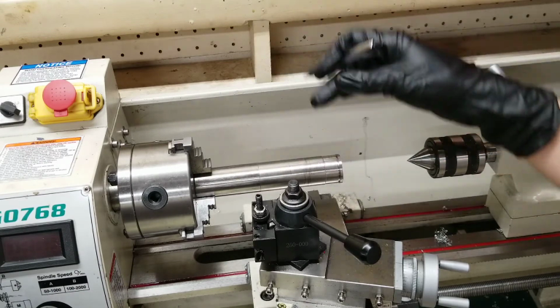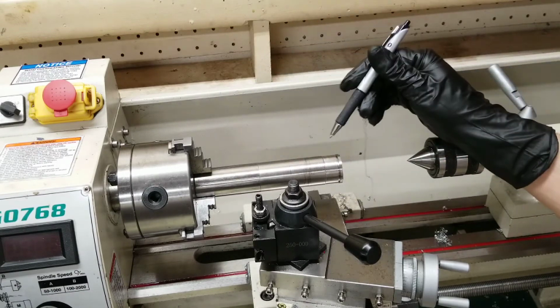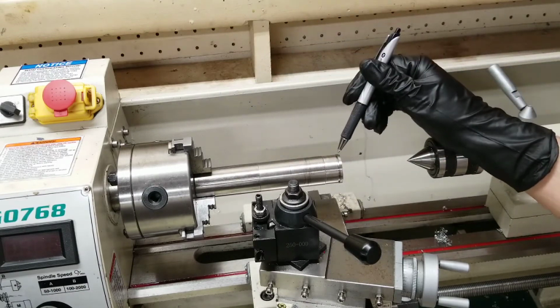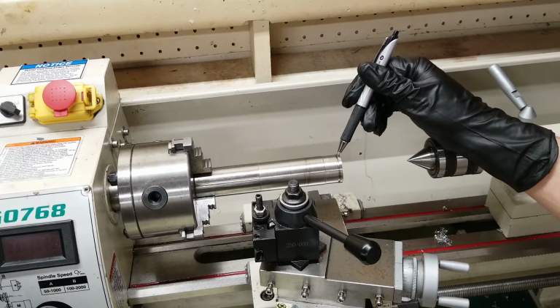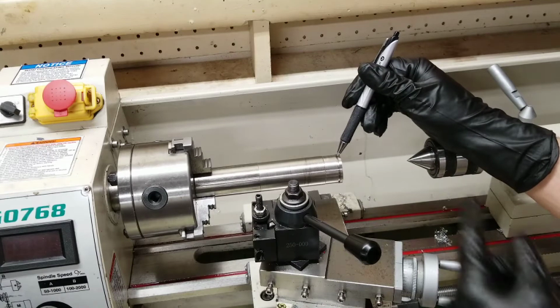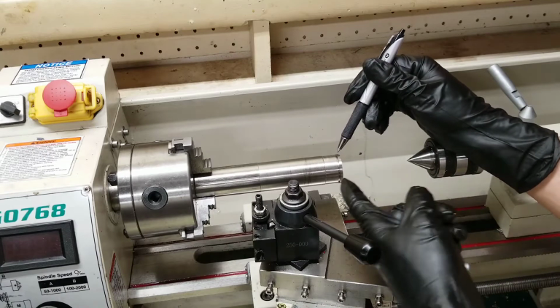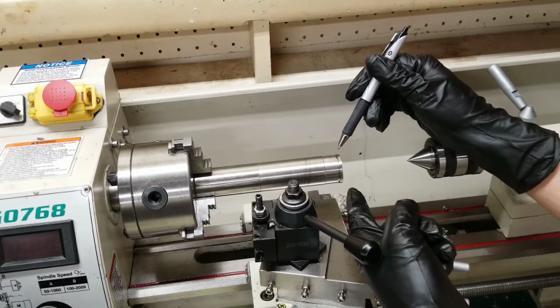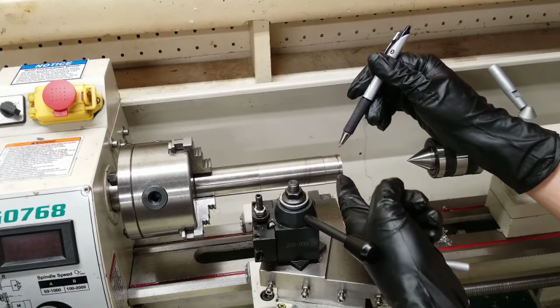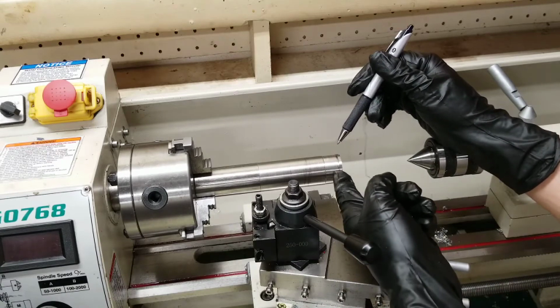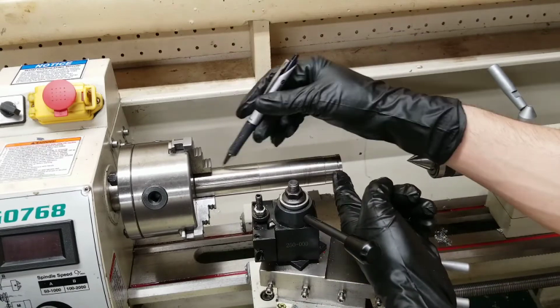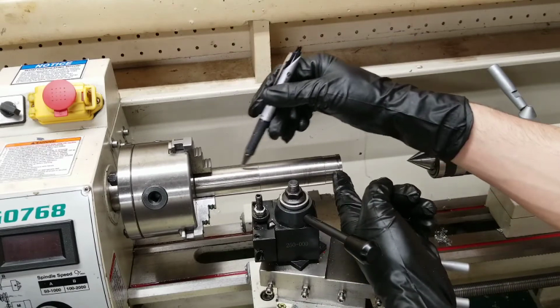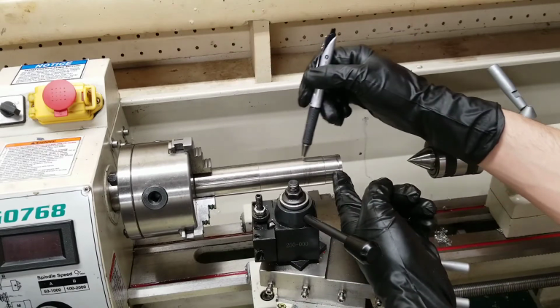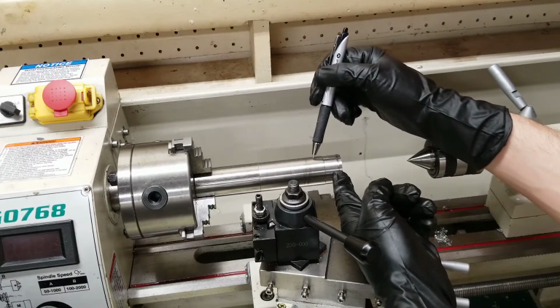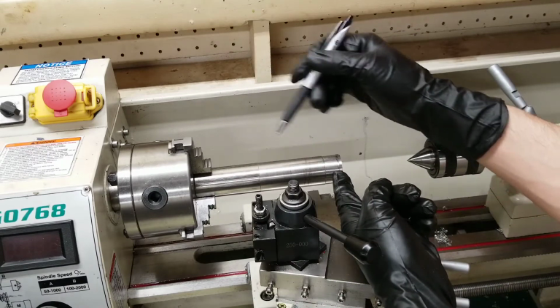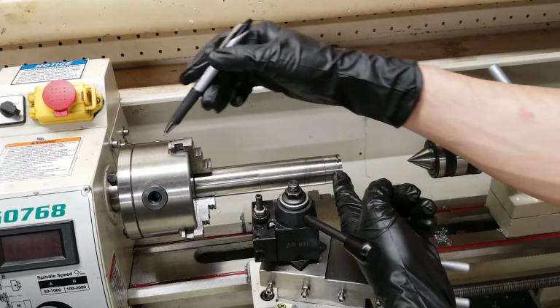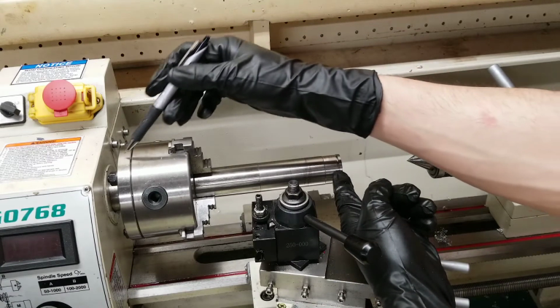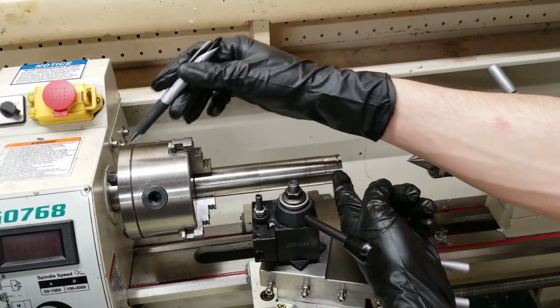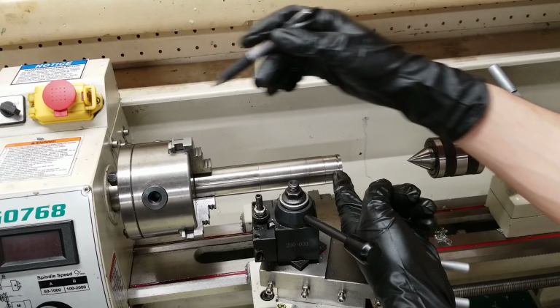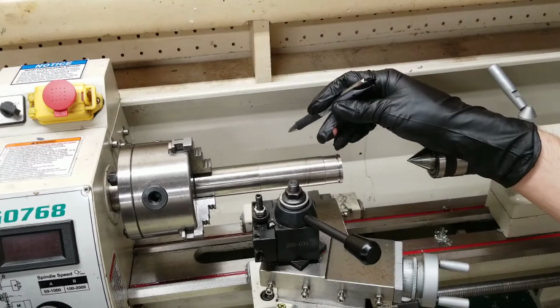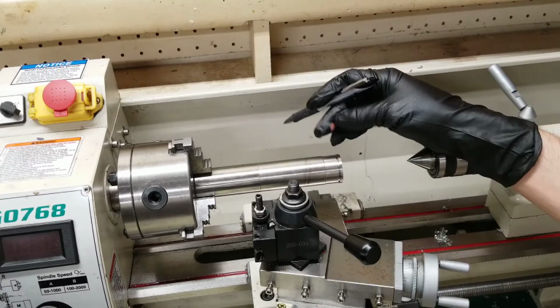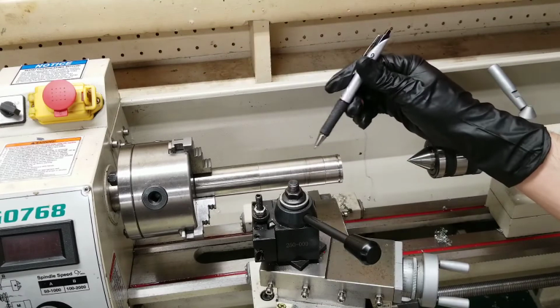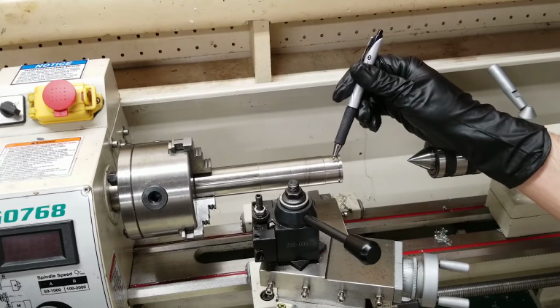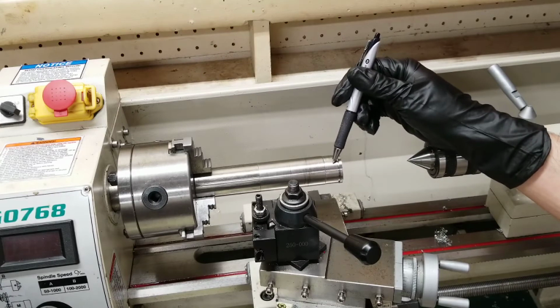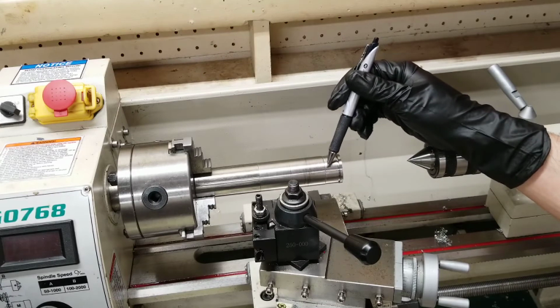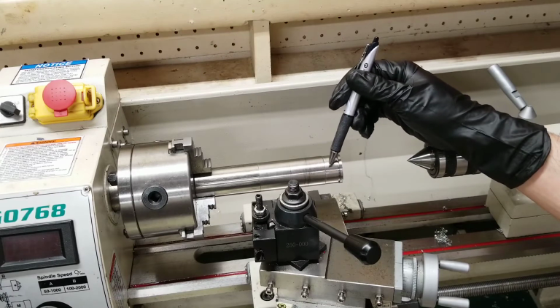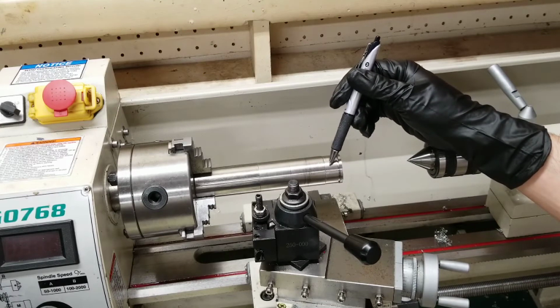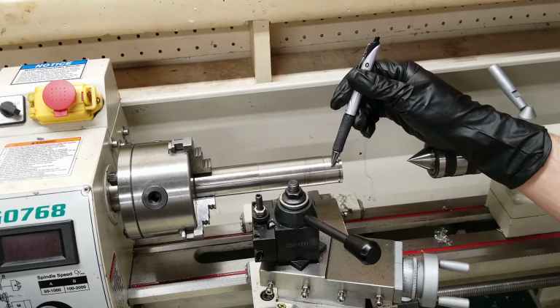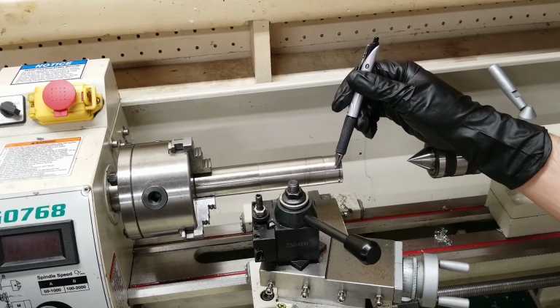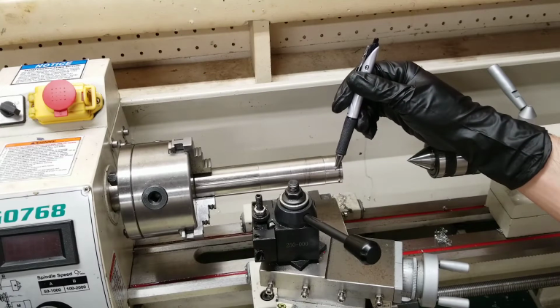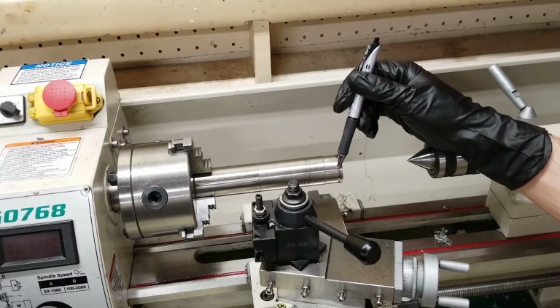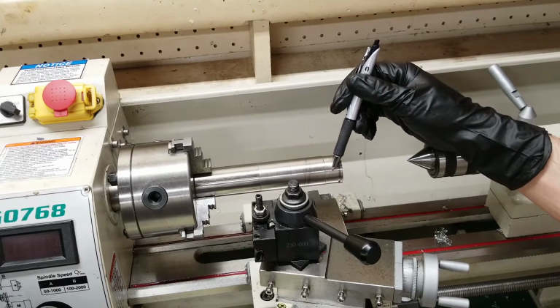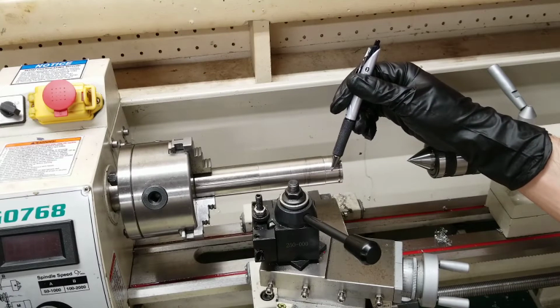Also, there's flex in your workpiece if it is fairly thin compared to how long it is. So if you're working way over here, you're putting a lot of force into it. The piece itself is flexing, as well as your spindle. This causes a lot of chatter, and your surface finish will be horrible, and you will not be able to control it correctly.